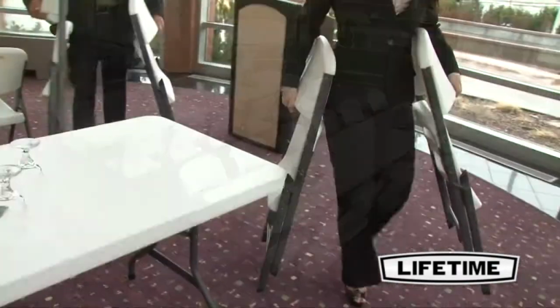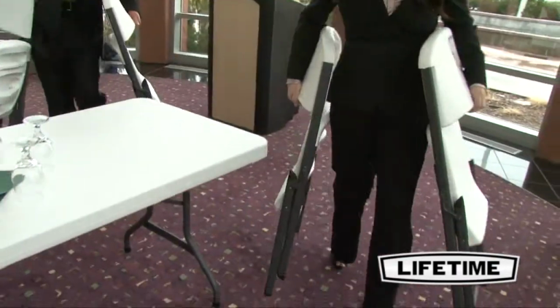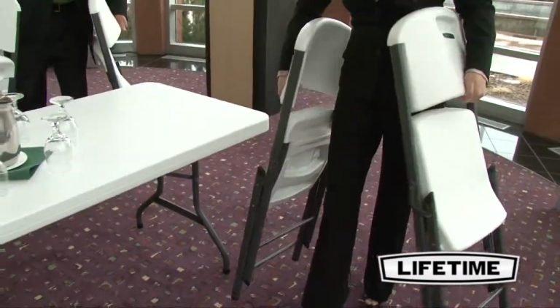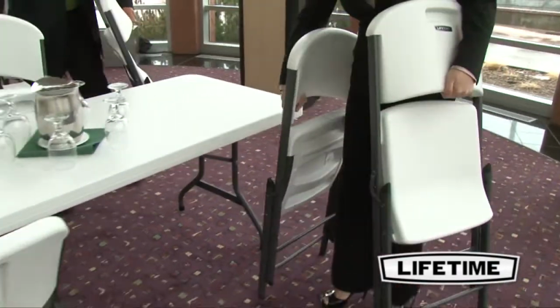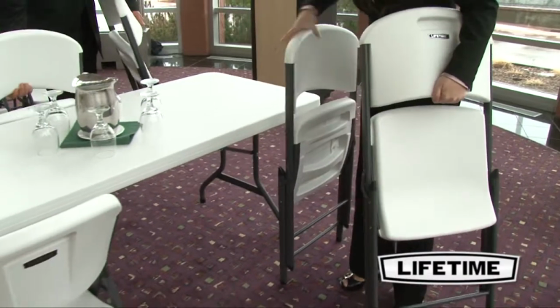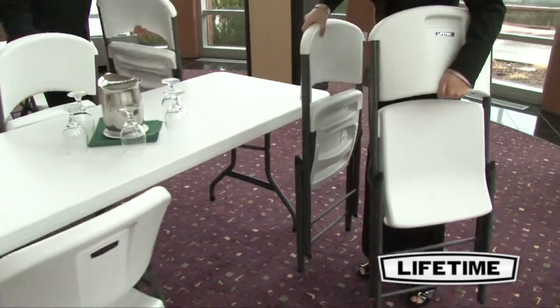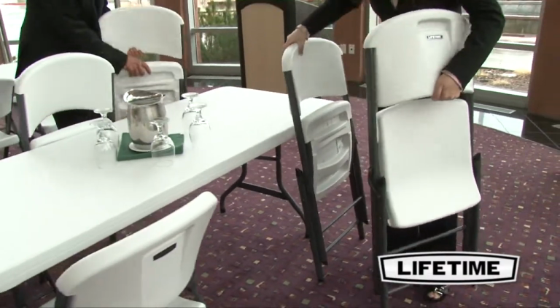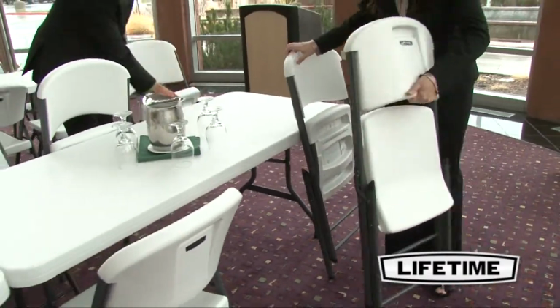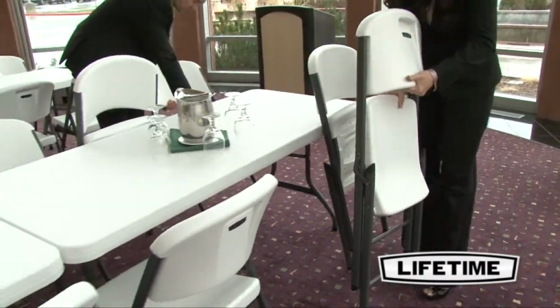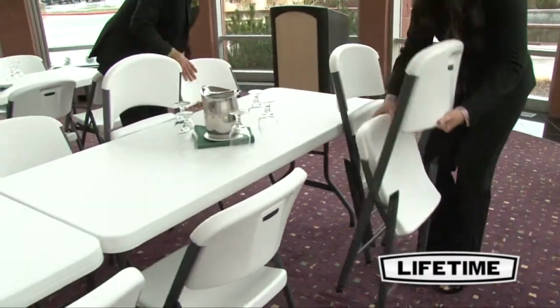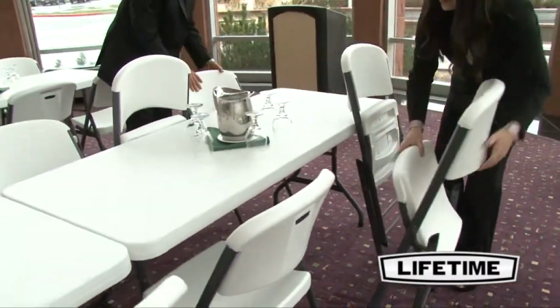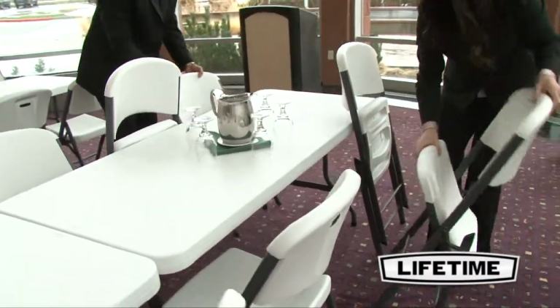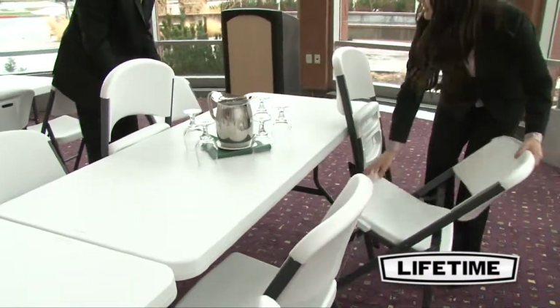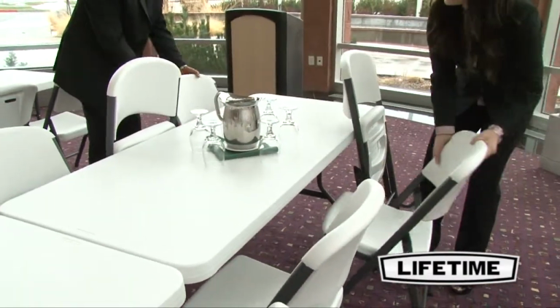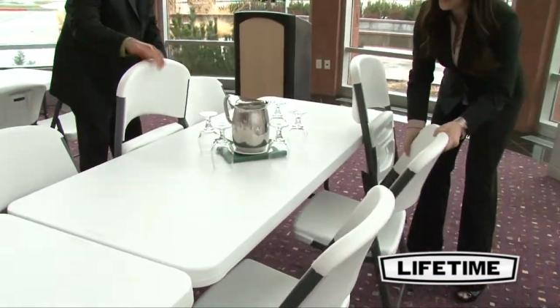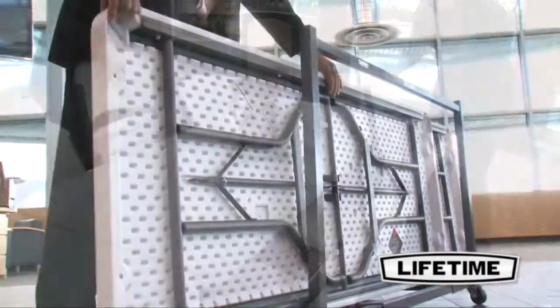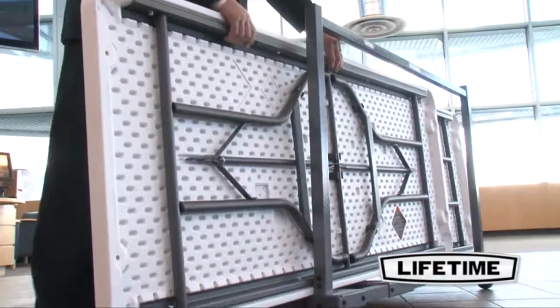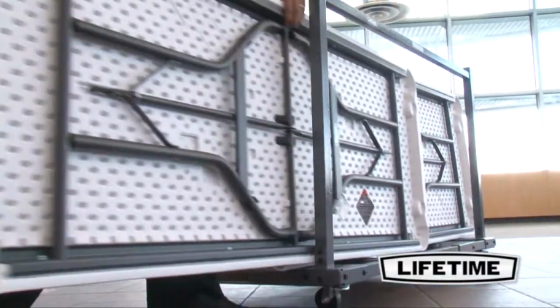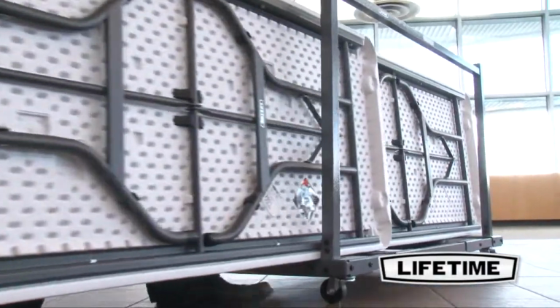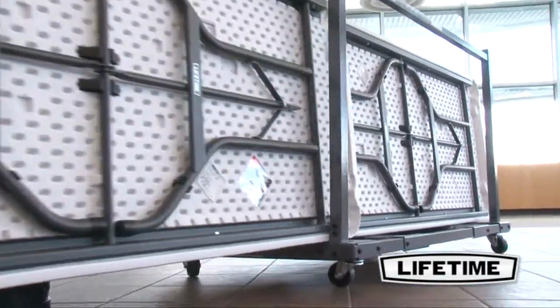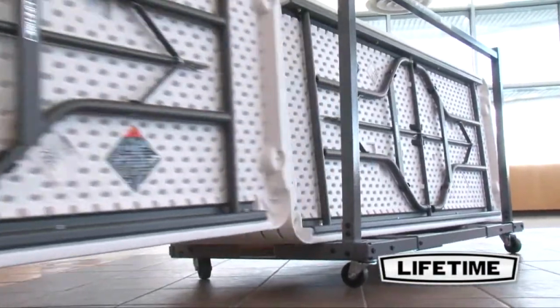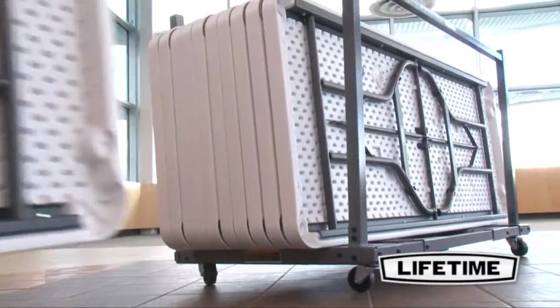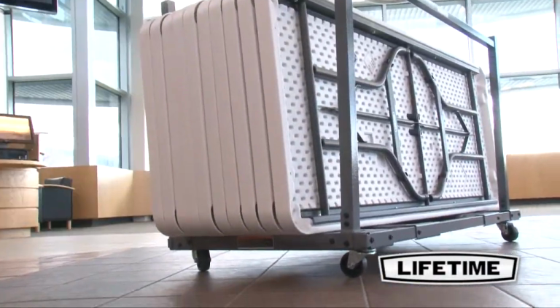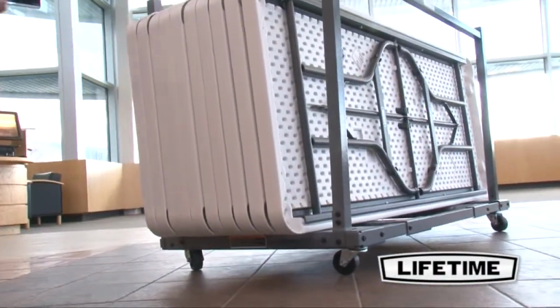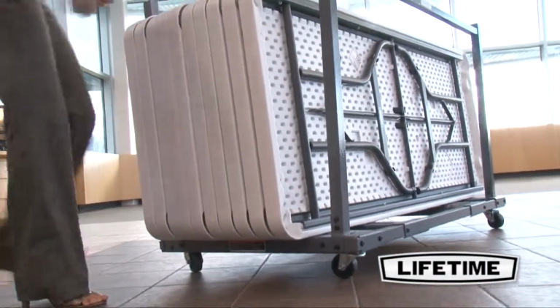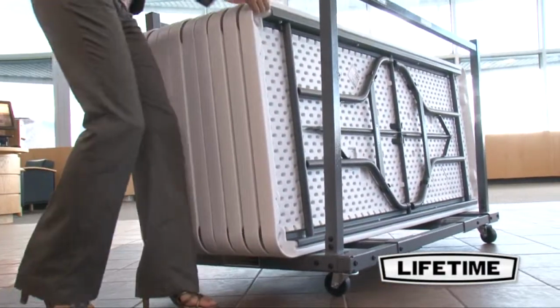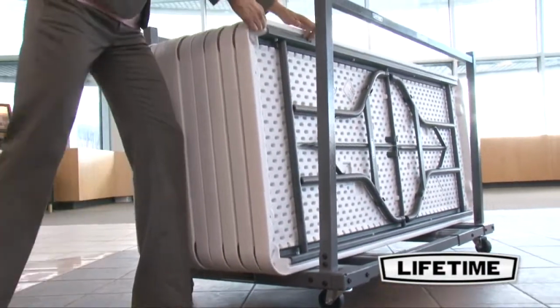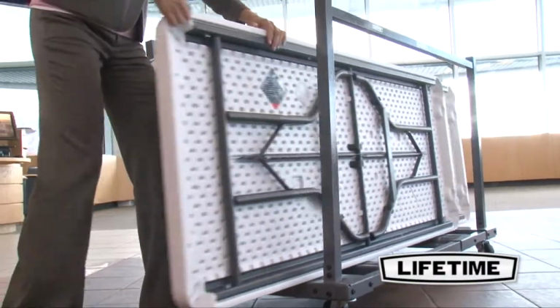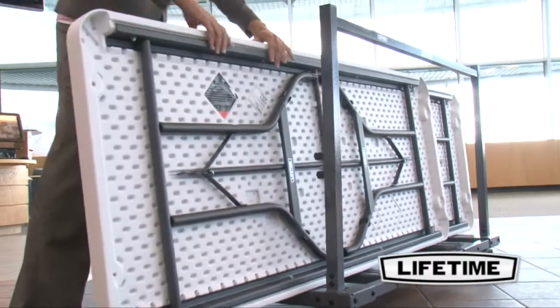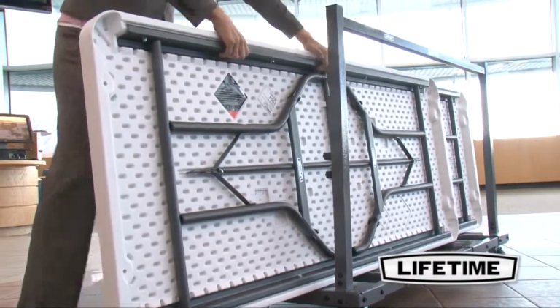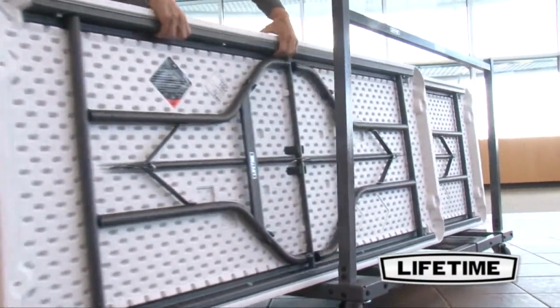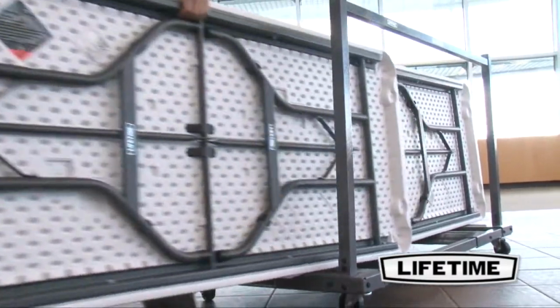Seating up to six people comfortably, the Lifetime six-foot folding table is ideal for homes, offices, or conference centers. This table exceeds the strength and durability needed for demanding commercial use, making it perfect for home, office, or your next big event.